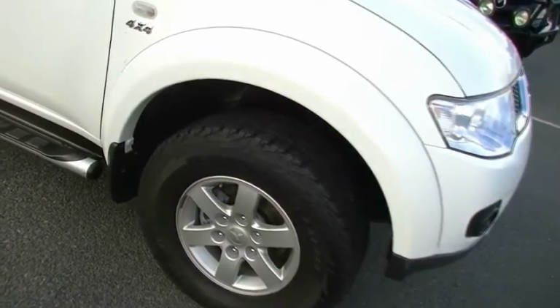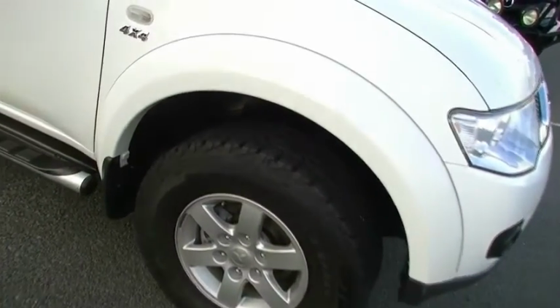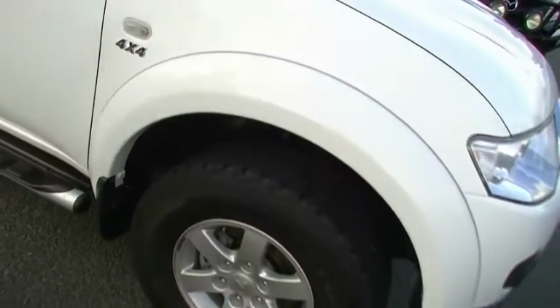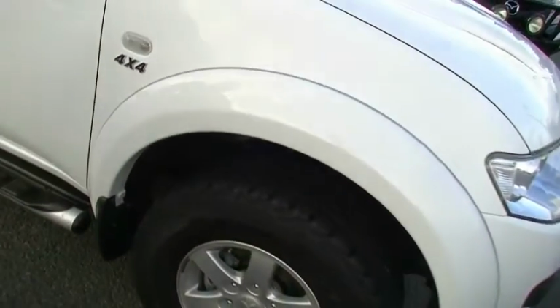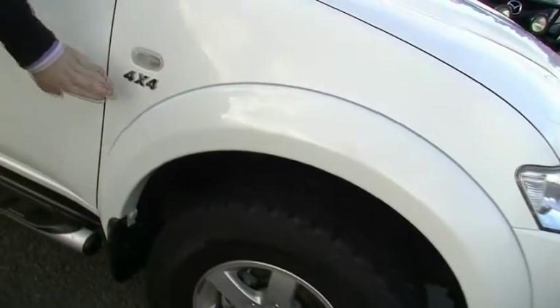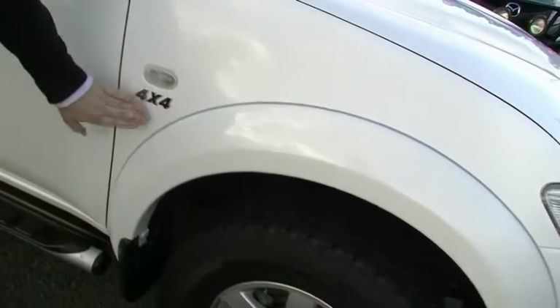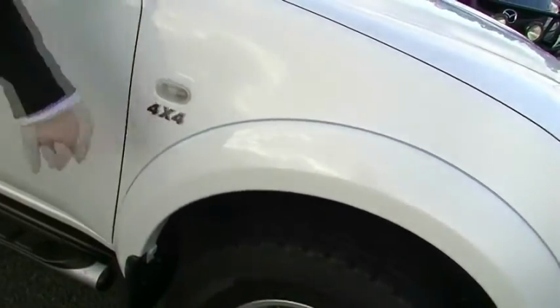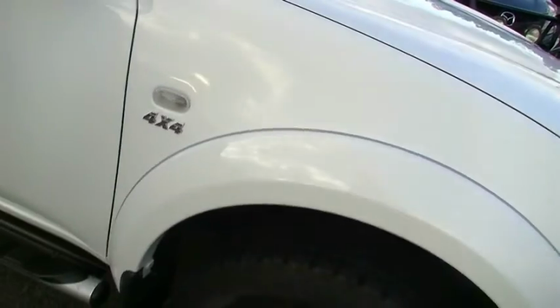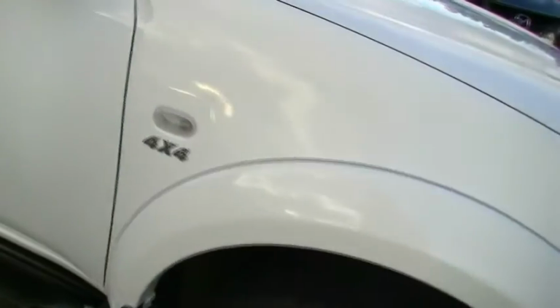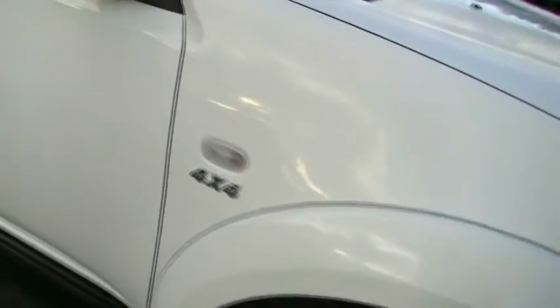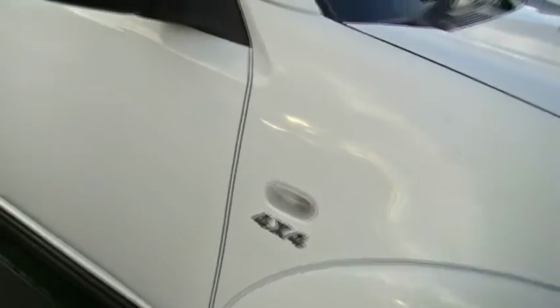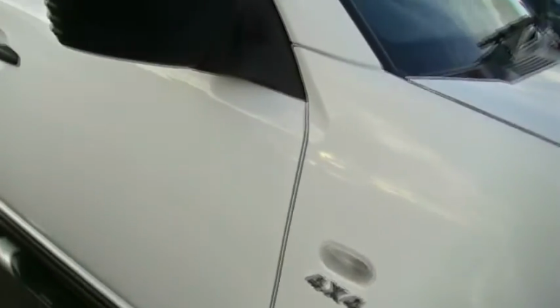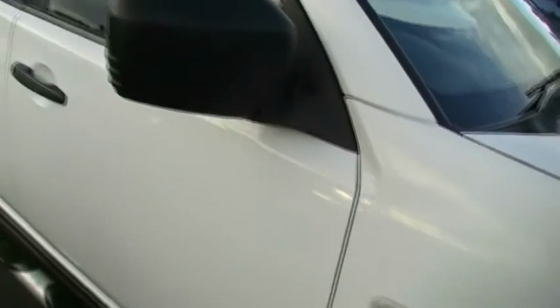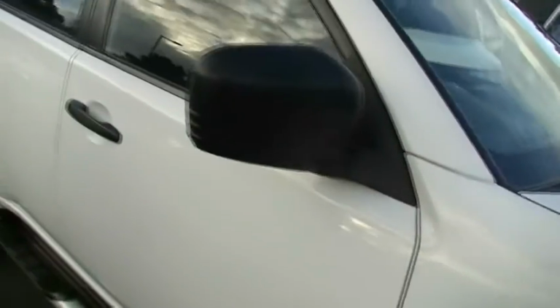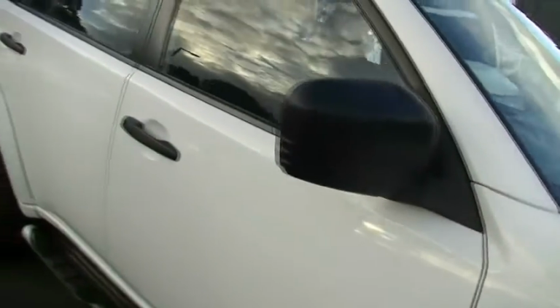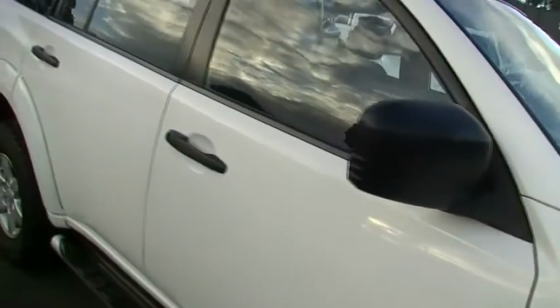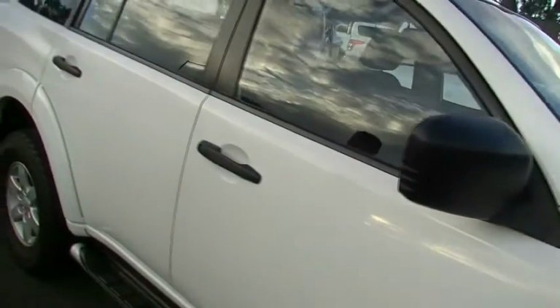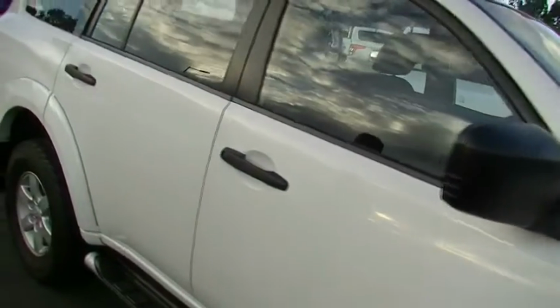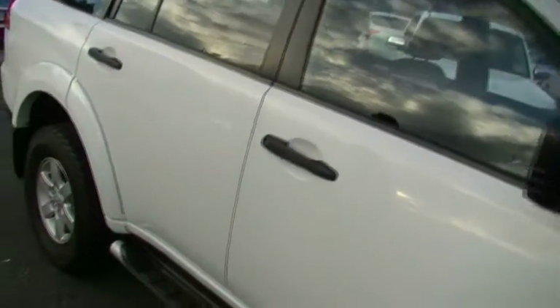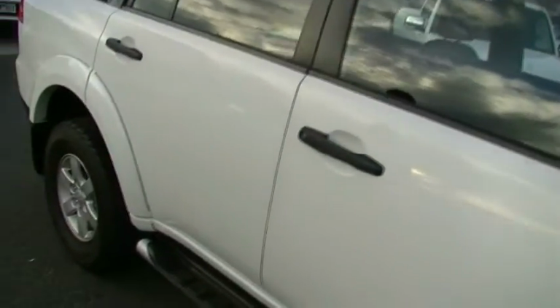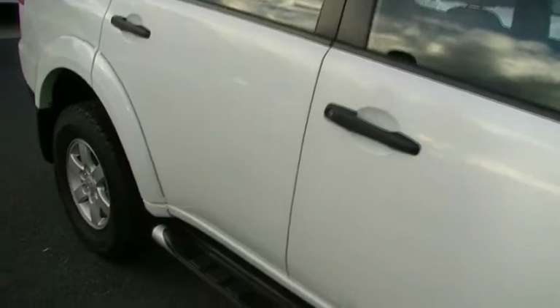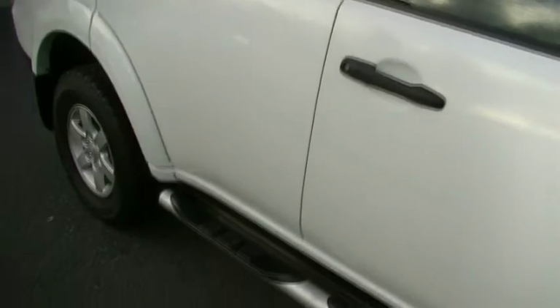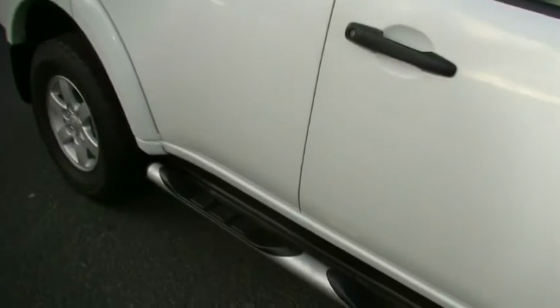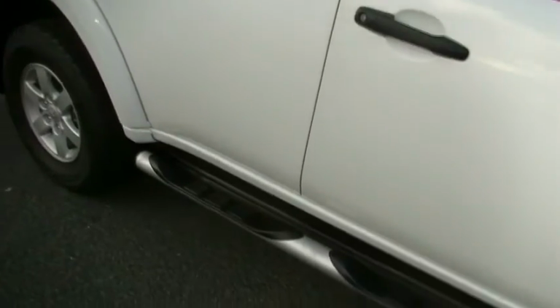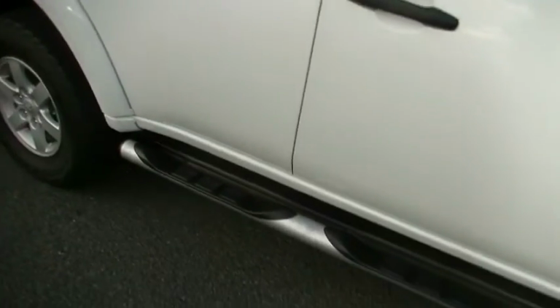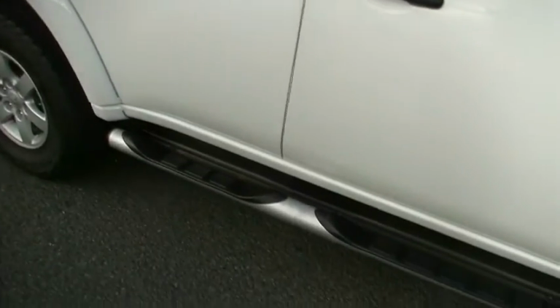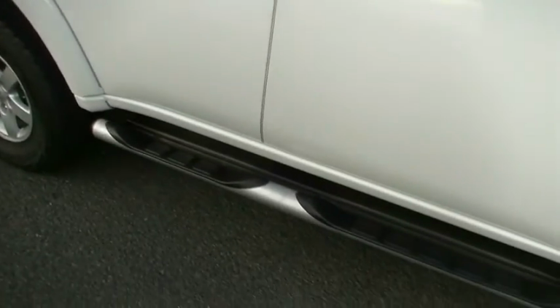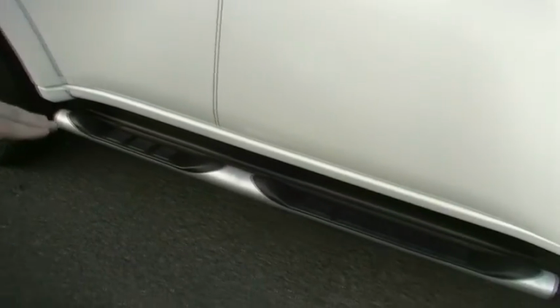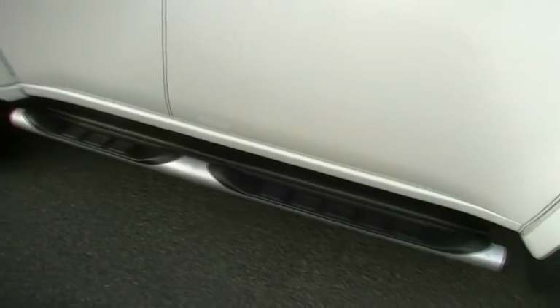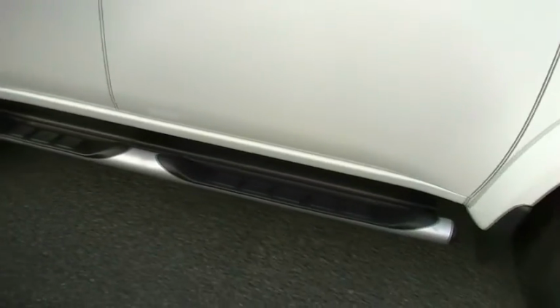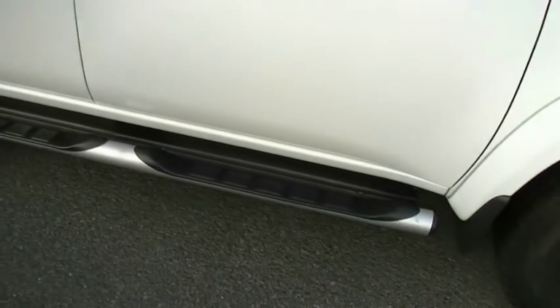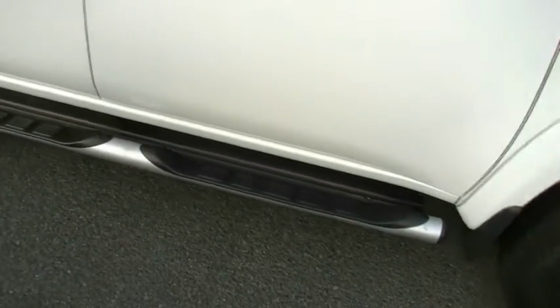Coming down the side of the car, no signs of shopping trolley dents, nicks, scratches or any of that horrible stuff. And the side skirt doesn't seem to have any scratches or dents in it as well.